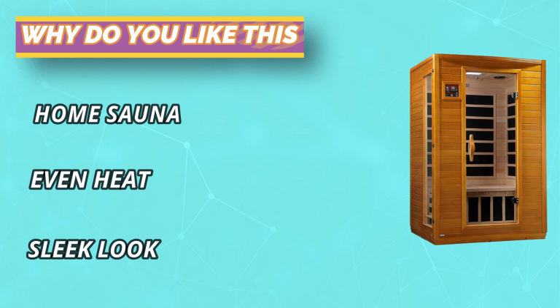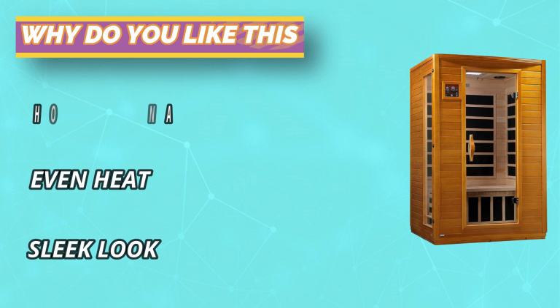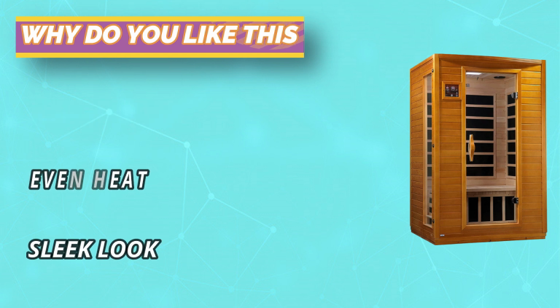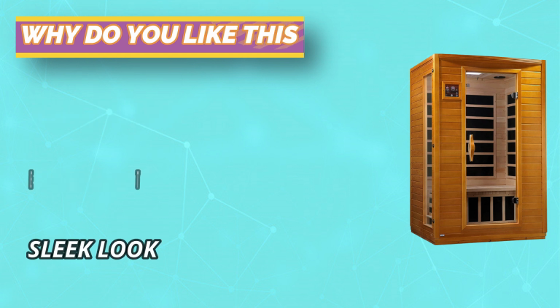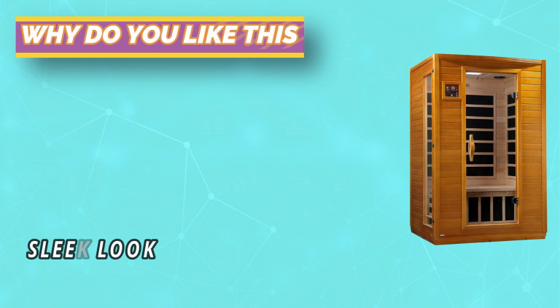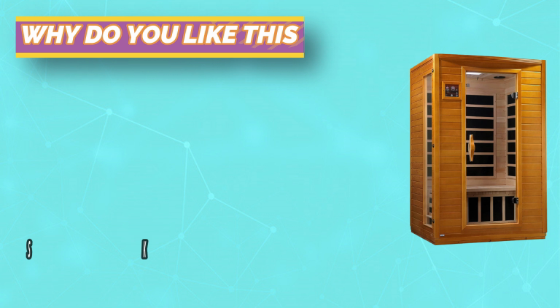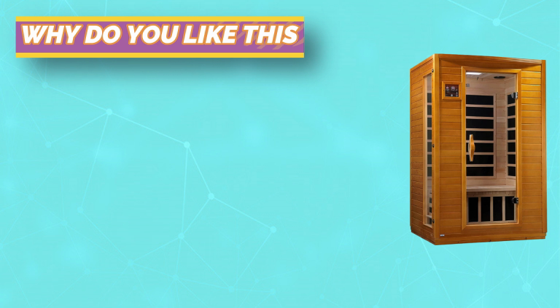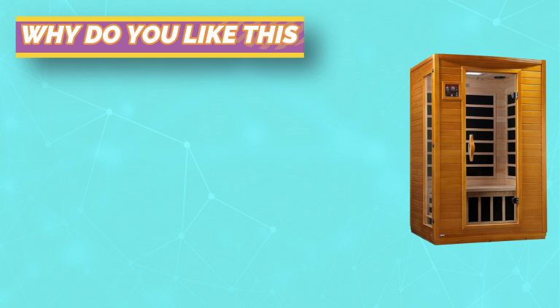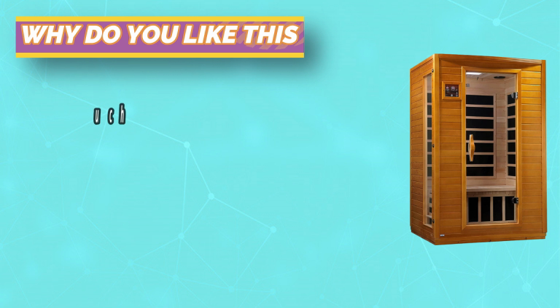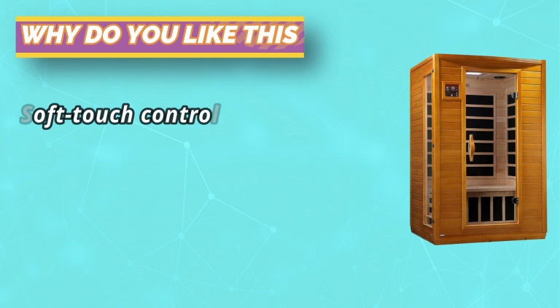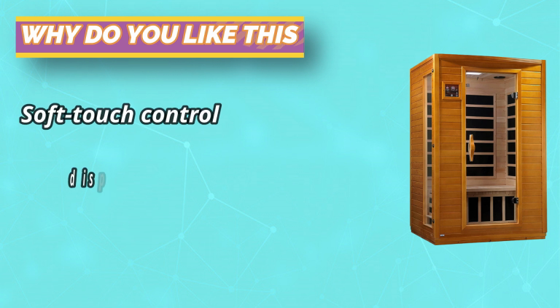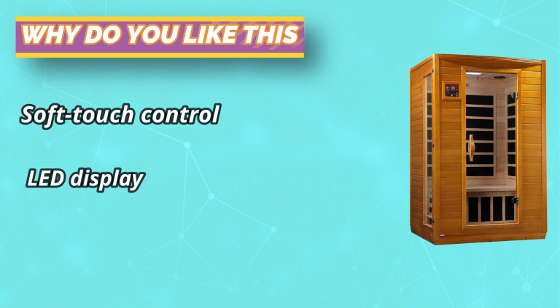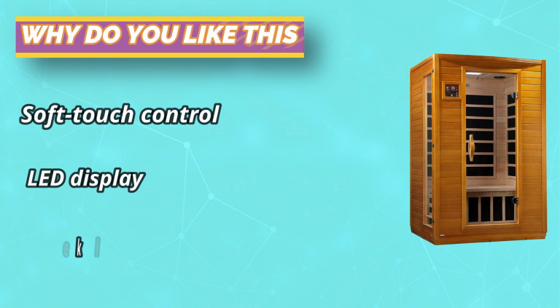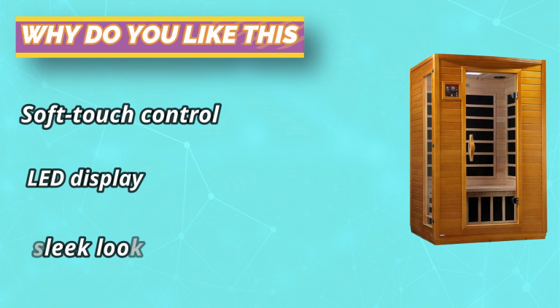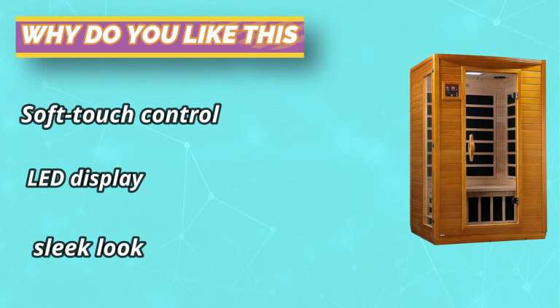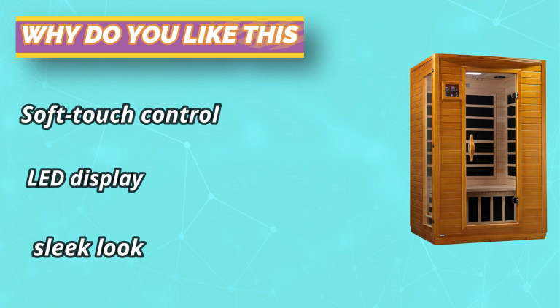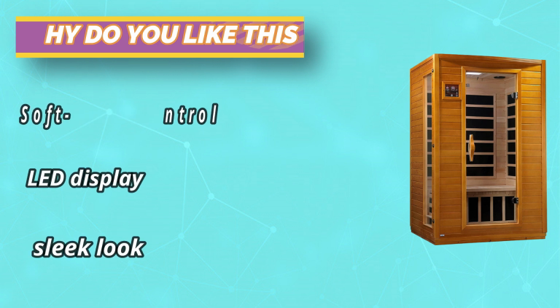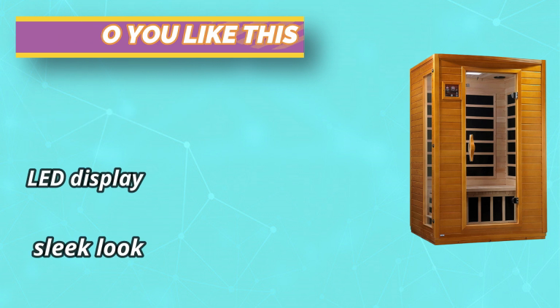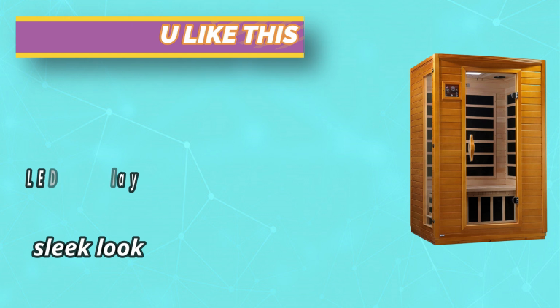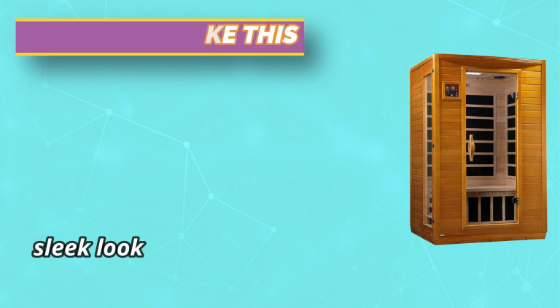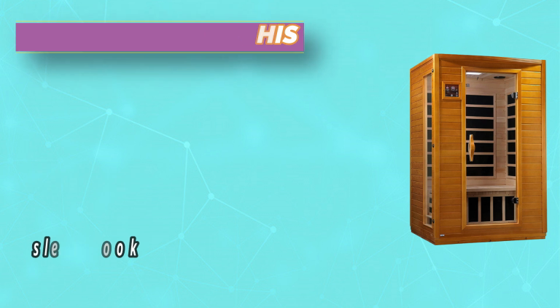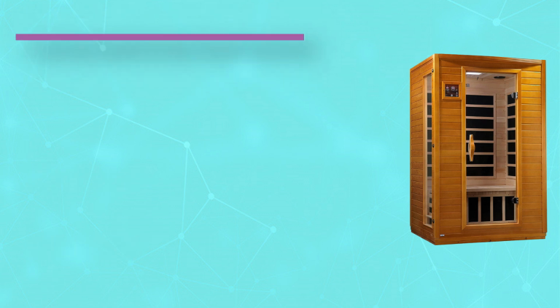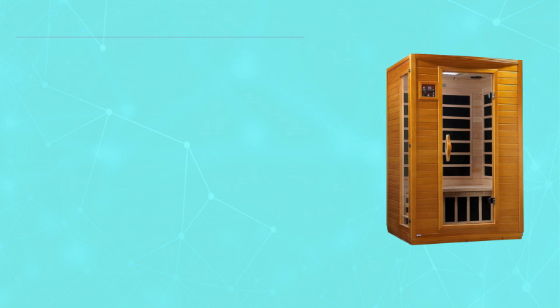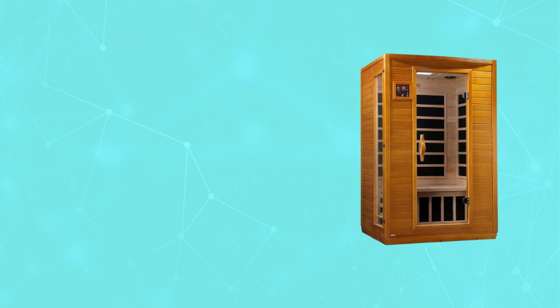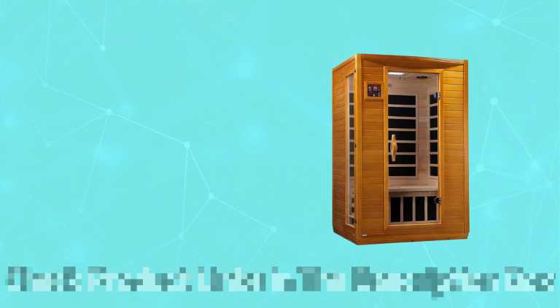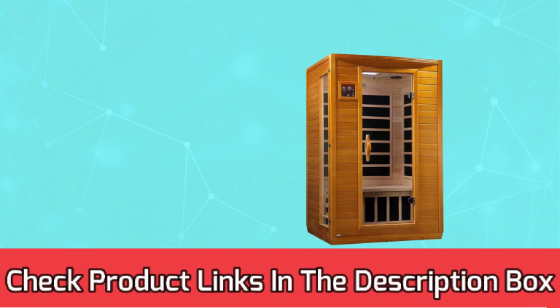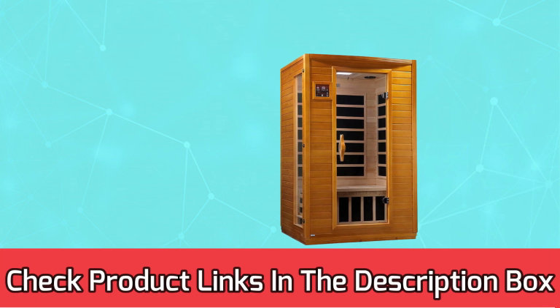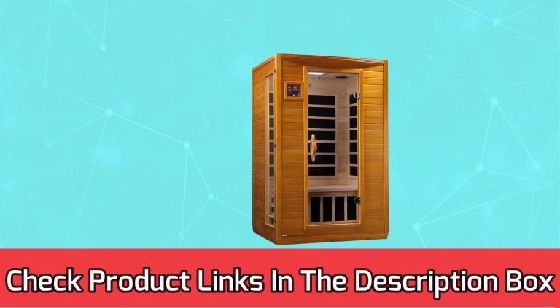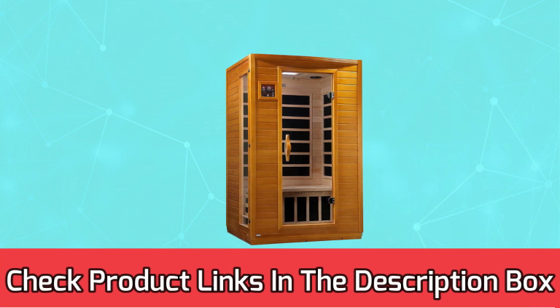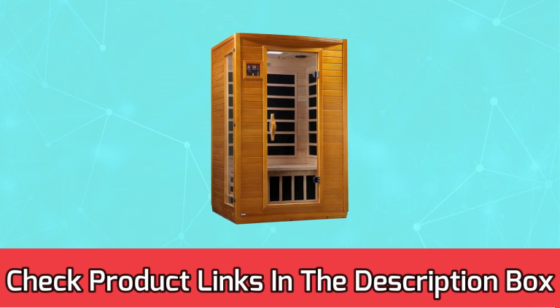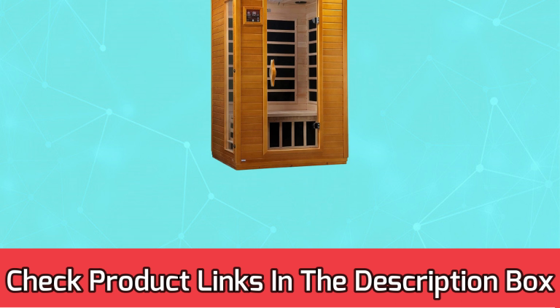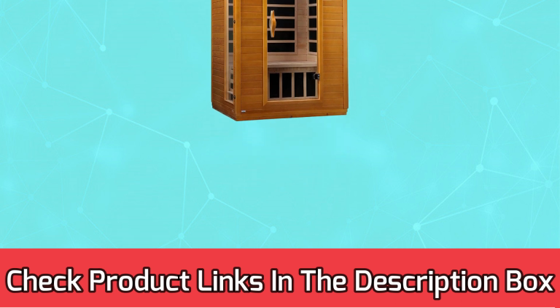Wide, soft heat evenly distributed throughout the sauna makes for an ideal experience that is energy efficient for optimal use of your home's energy. For current prices and discounts, check the links in the description box.